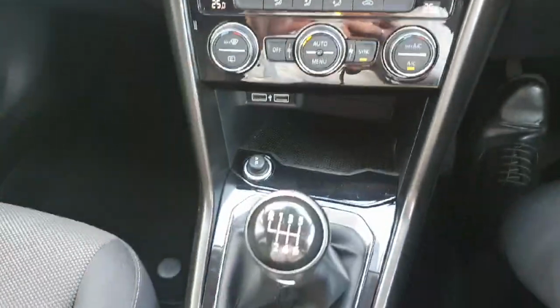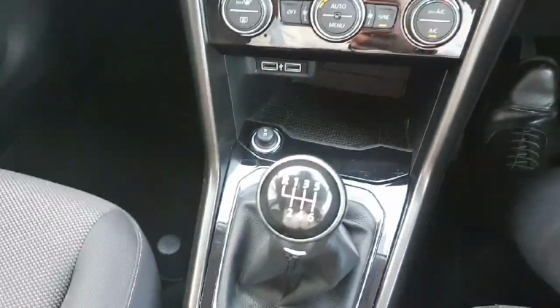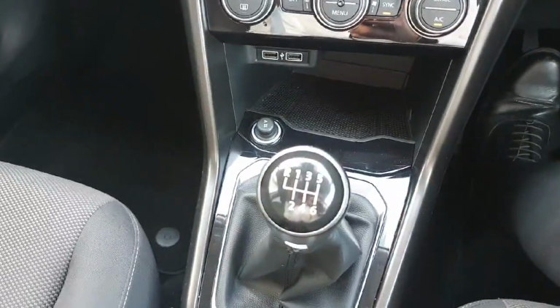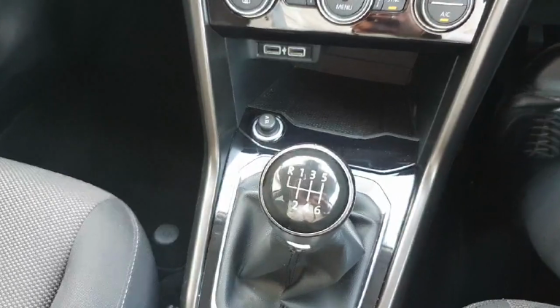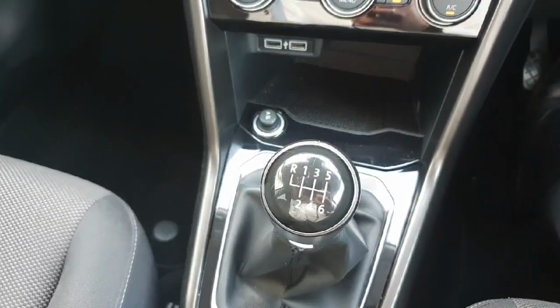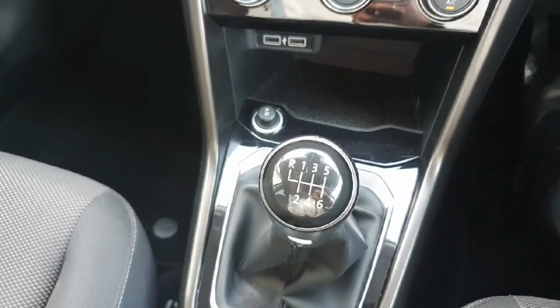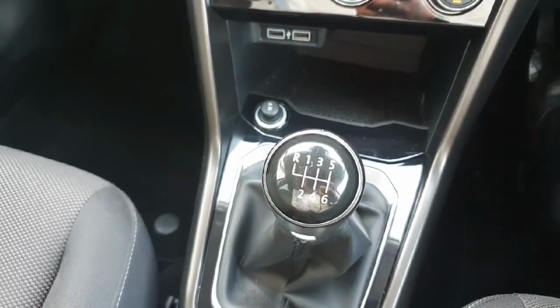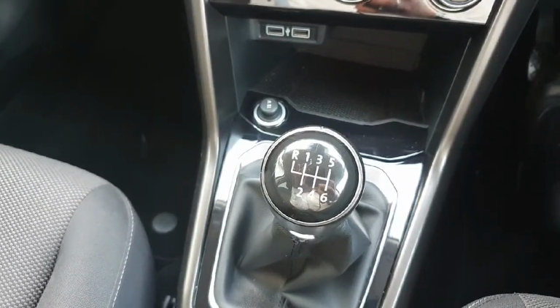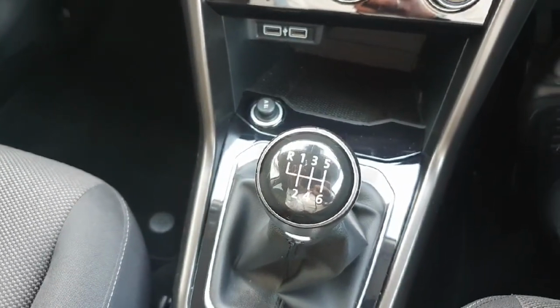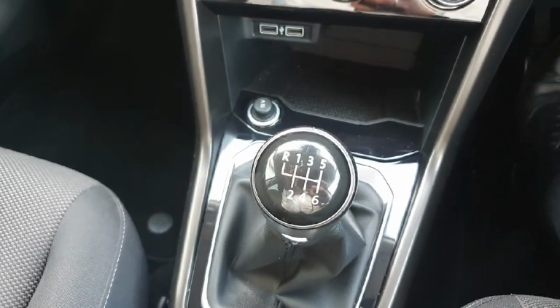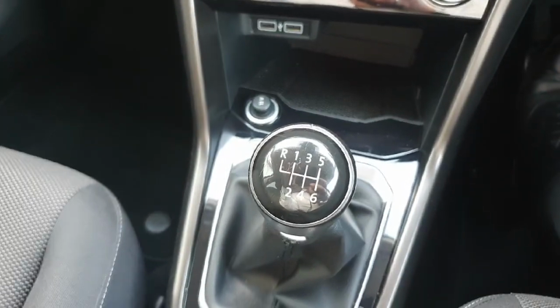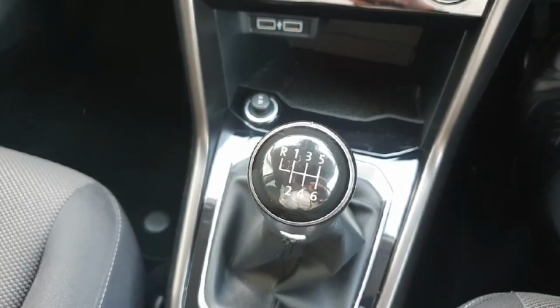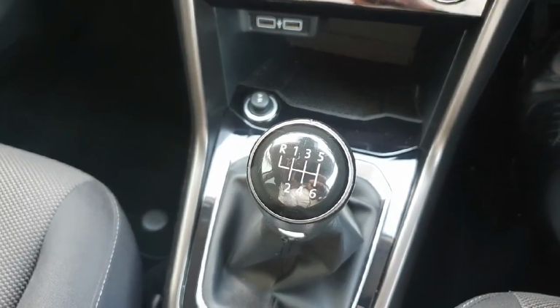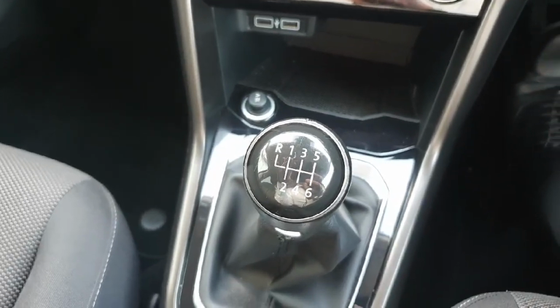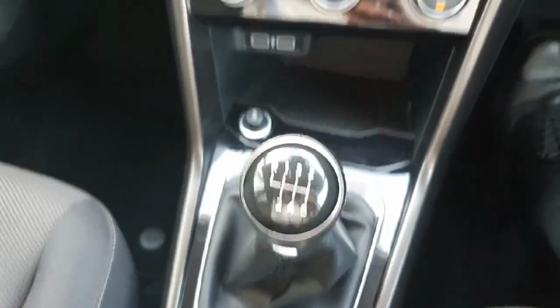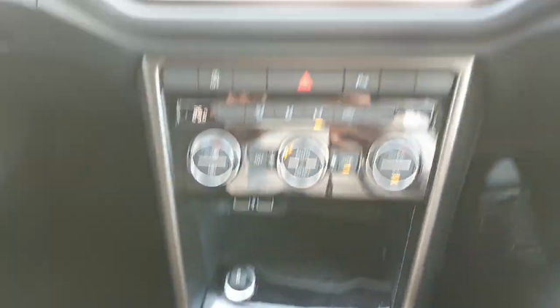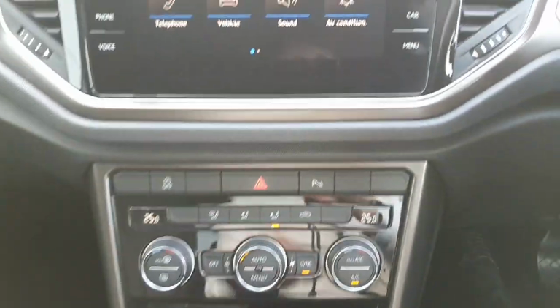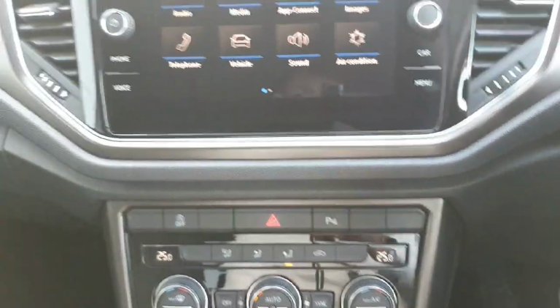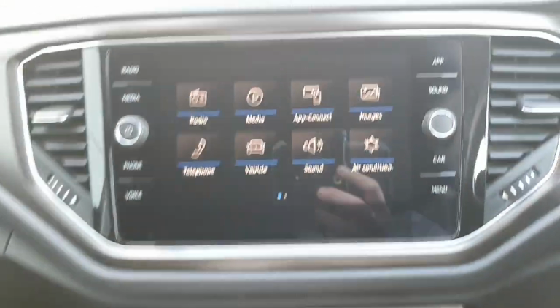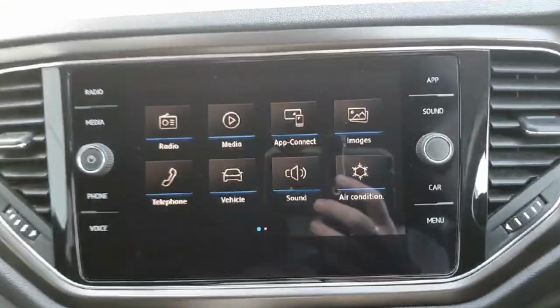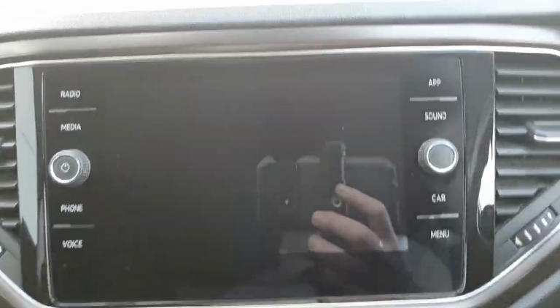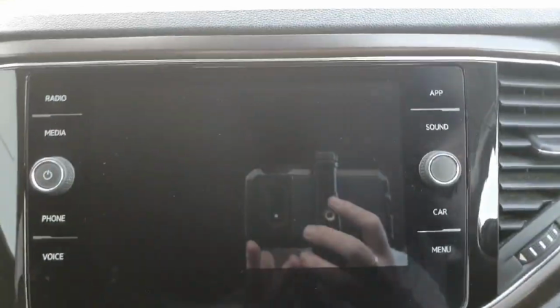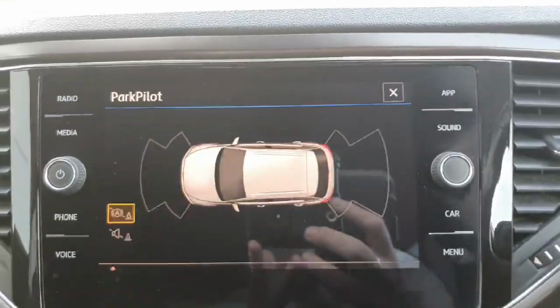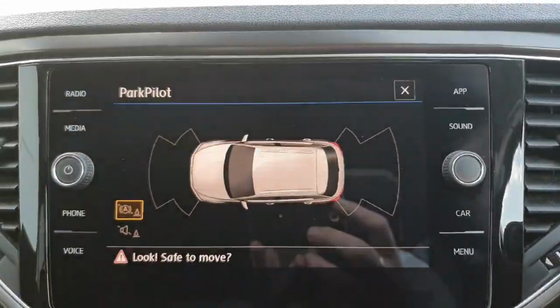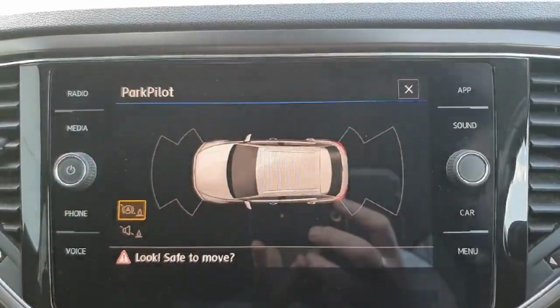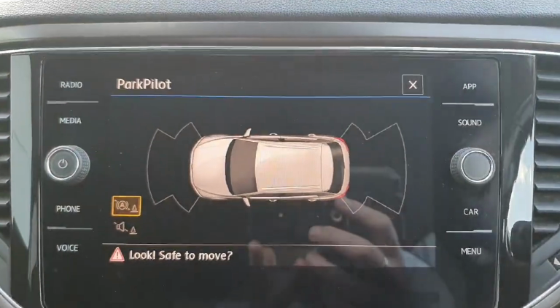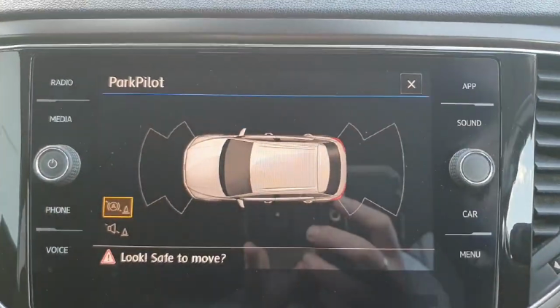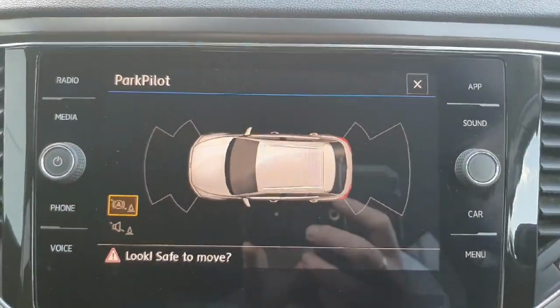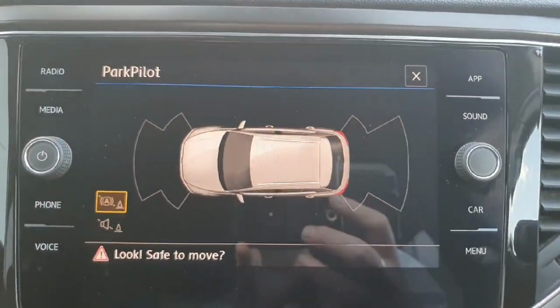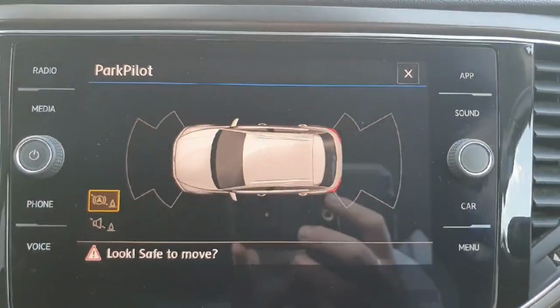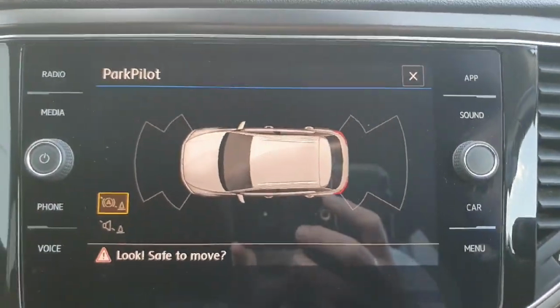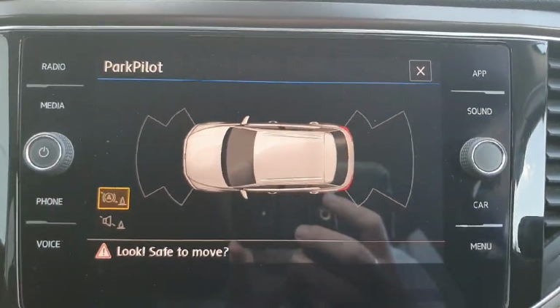As mentioned, it is a one-litre TSI producing 115 horsepower on a six-speed manual gearbox. If you put the car into reverse, up on the touchscreen you can see the front and rear parking sensors.